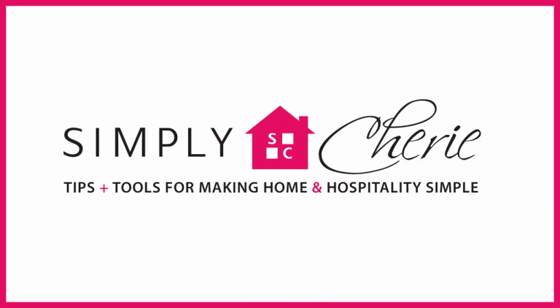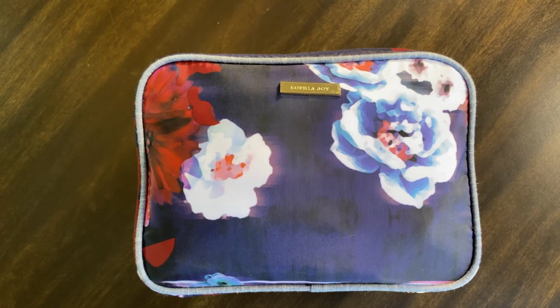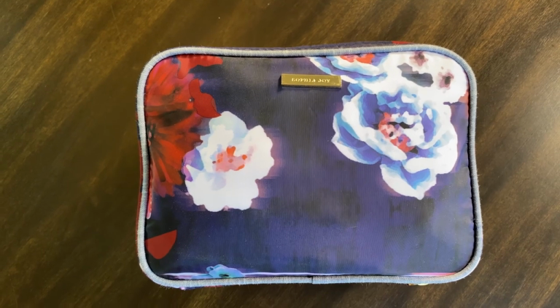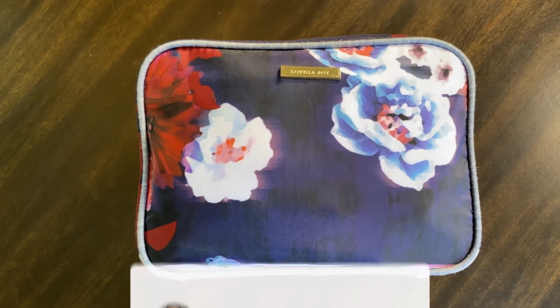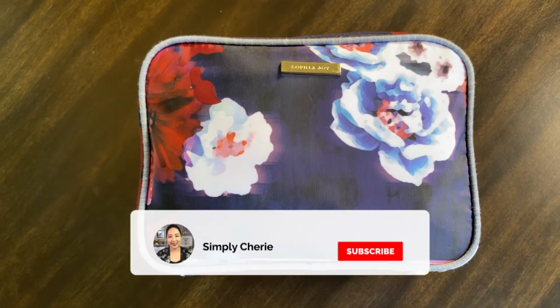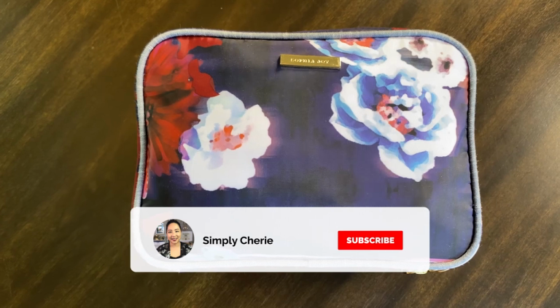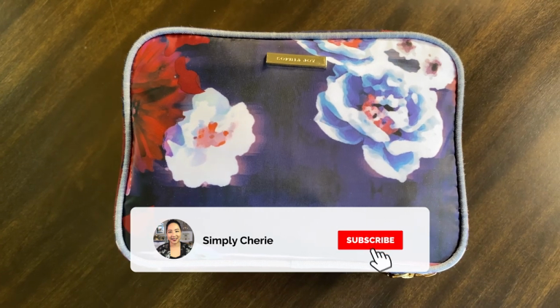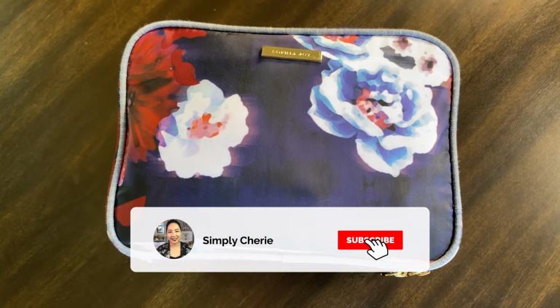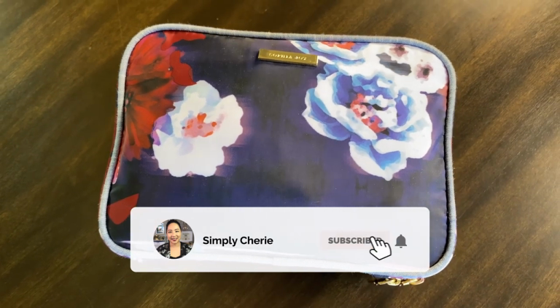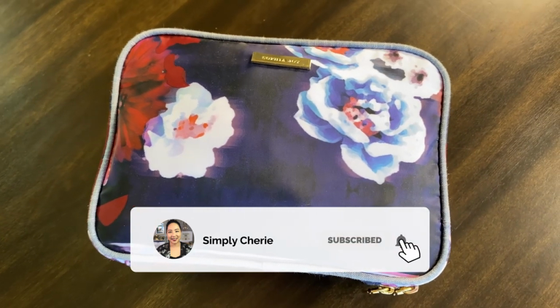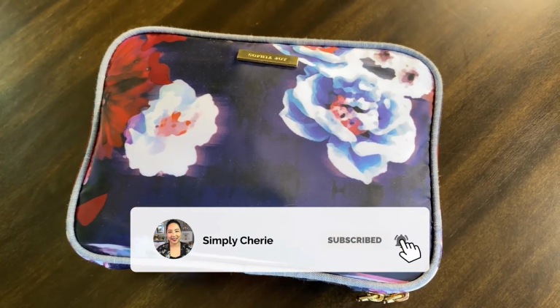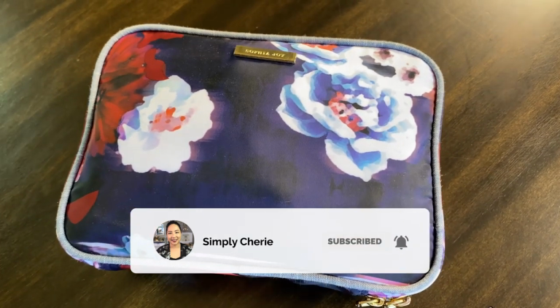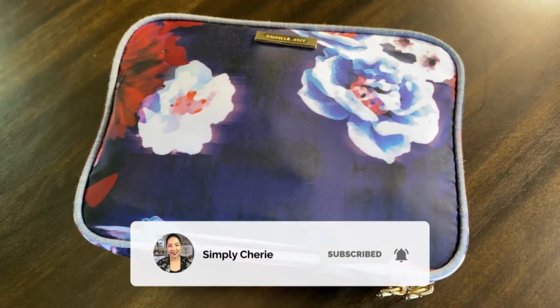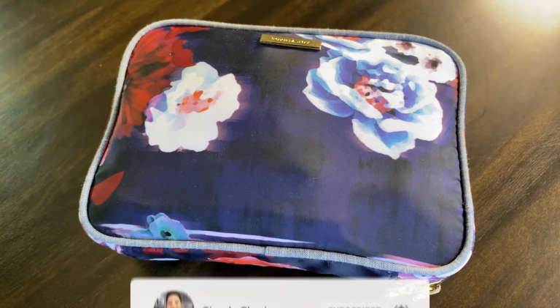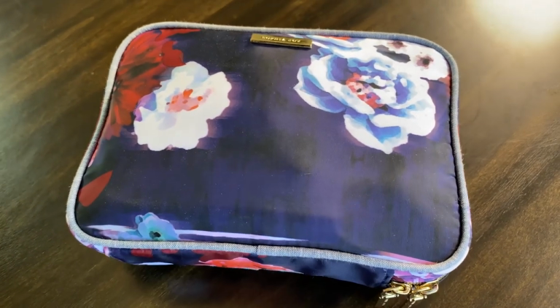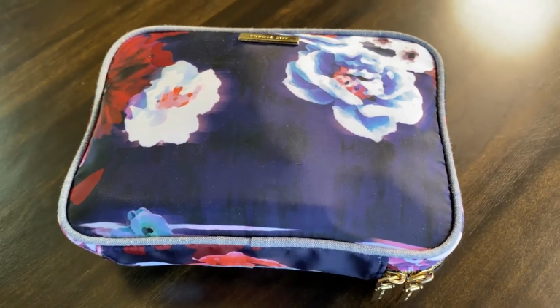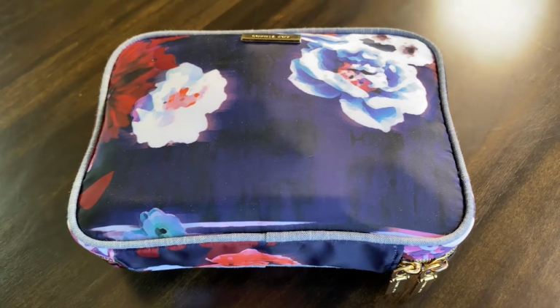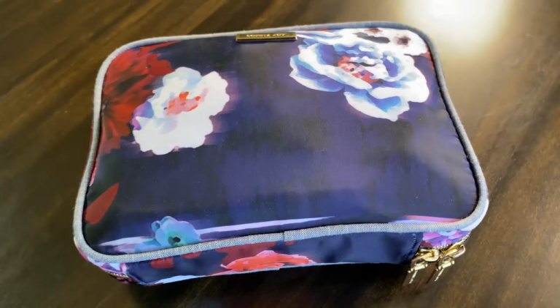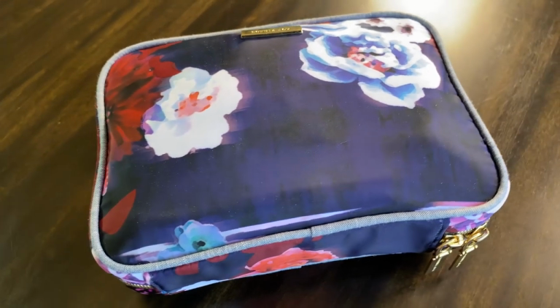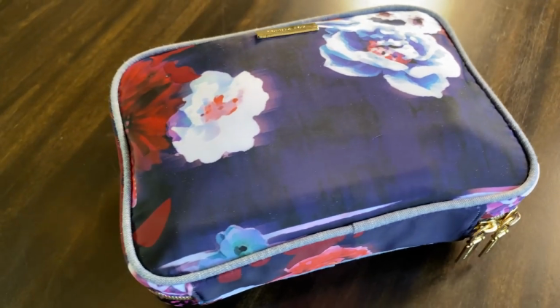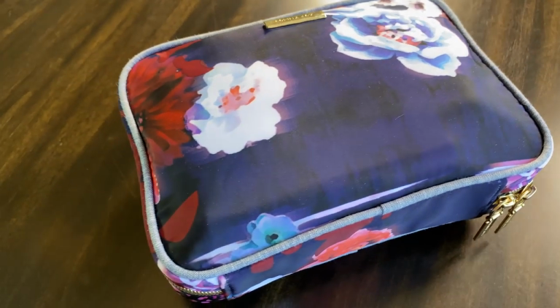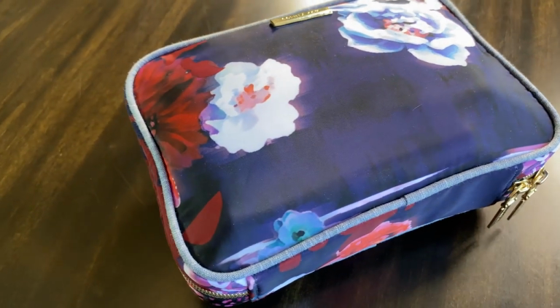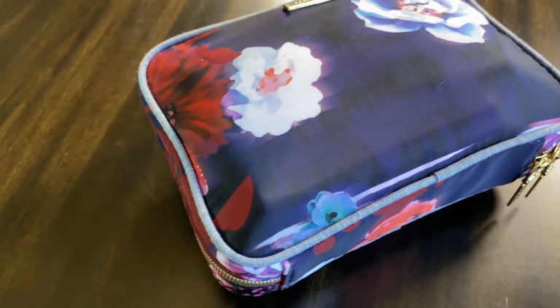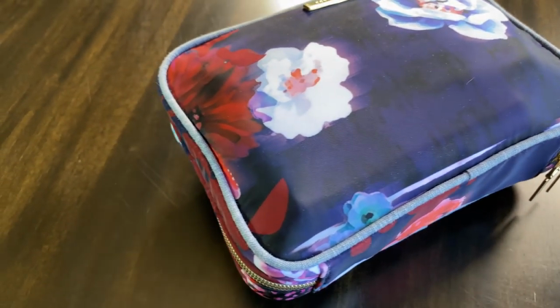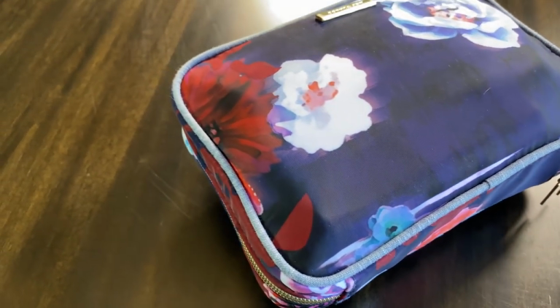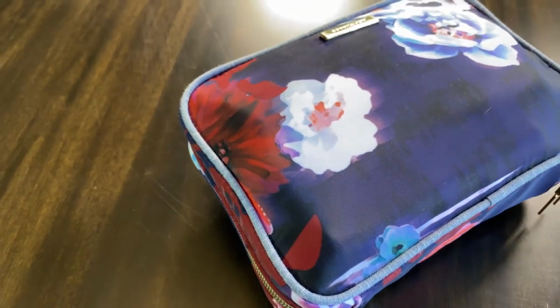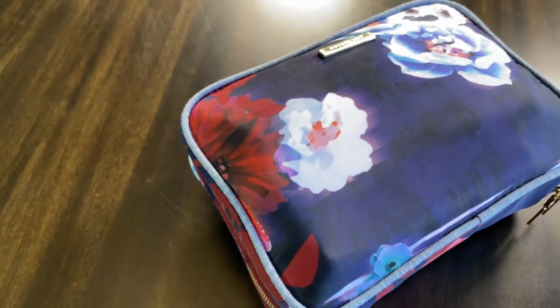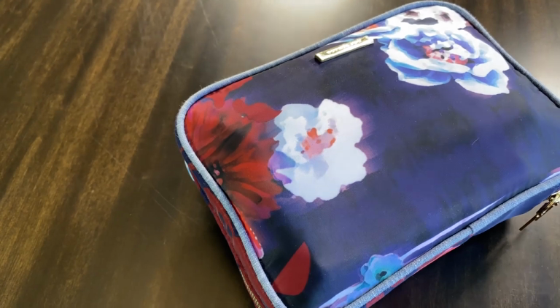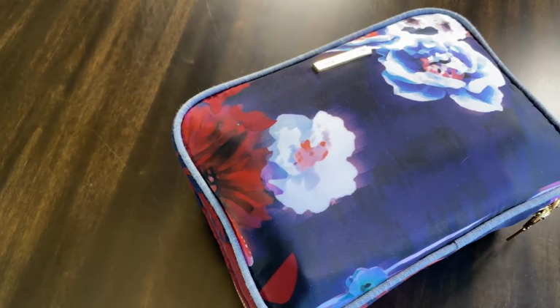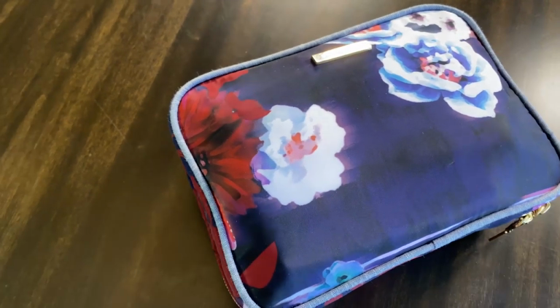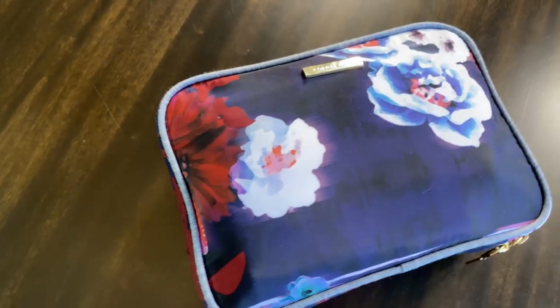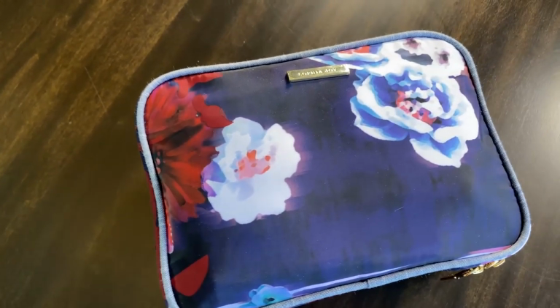Hi friends, it's me Simply Sherry, helping you make home and hospitality simple. Are you still traveling or are you about to travel? In this video I'm going to show you how to organize a DIY travel sanitizing kit.